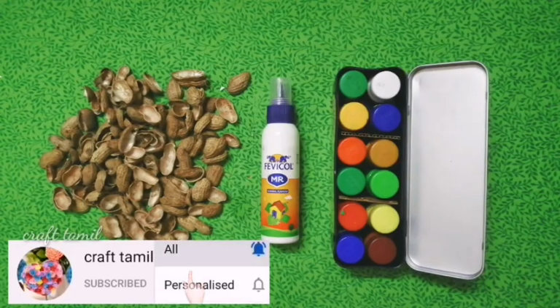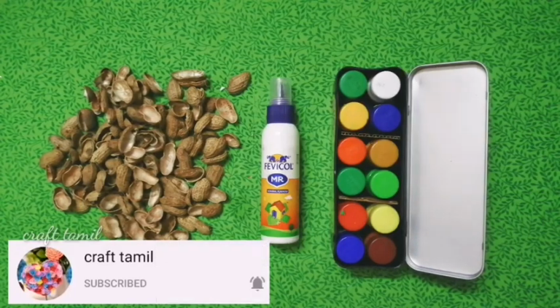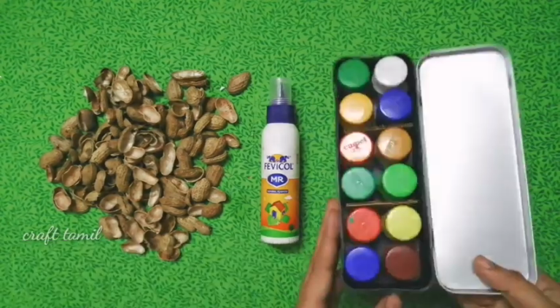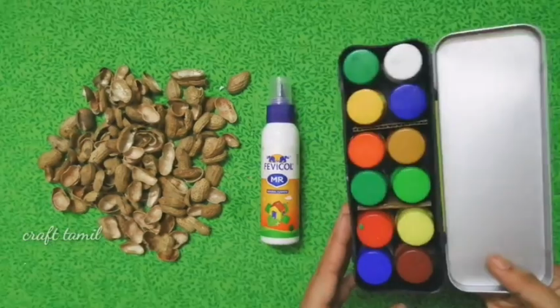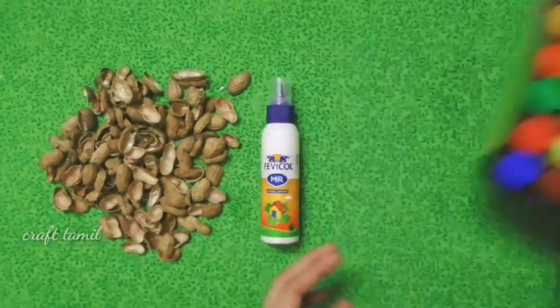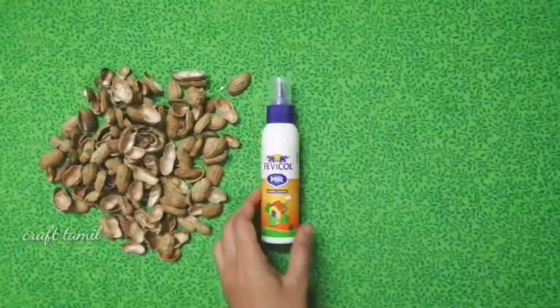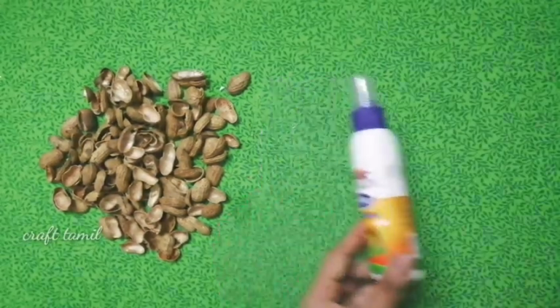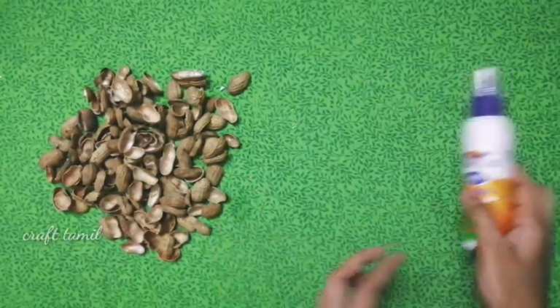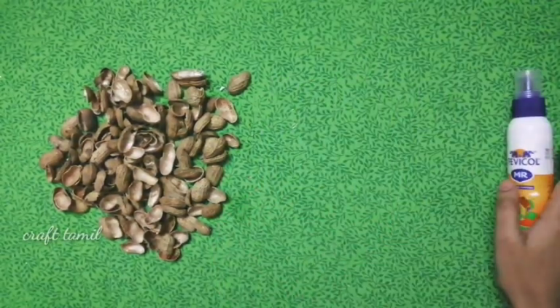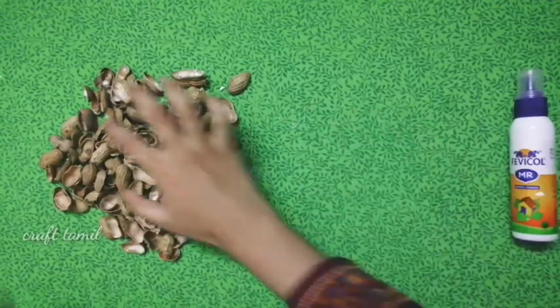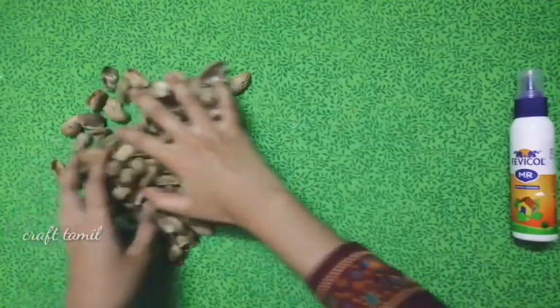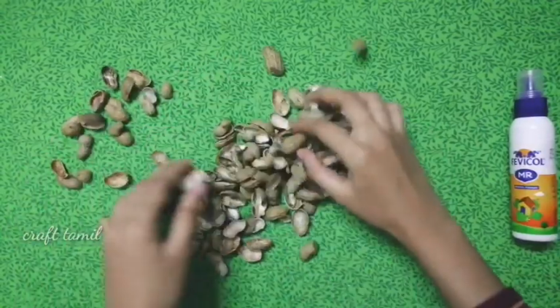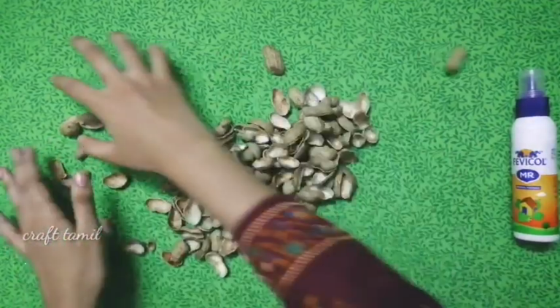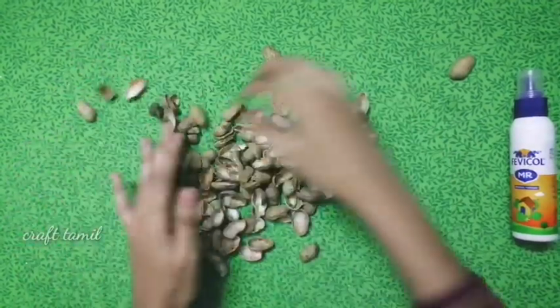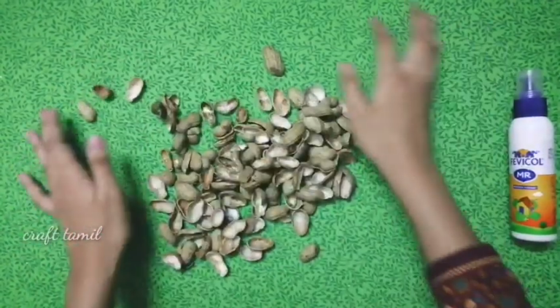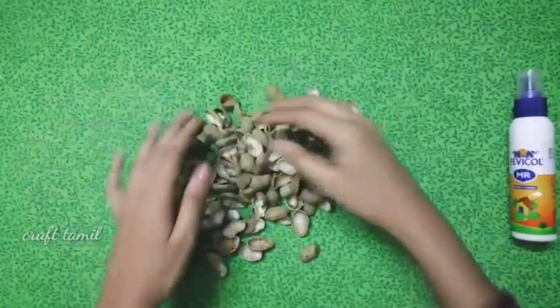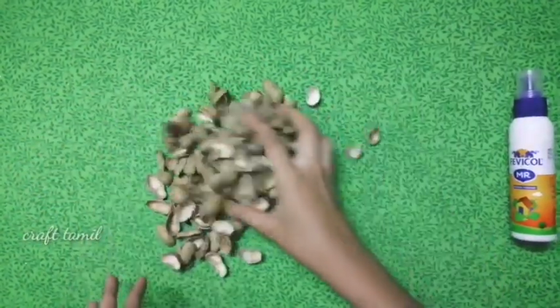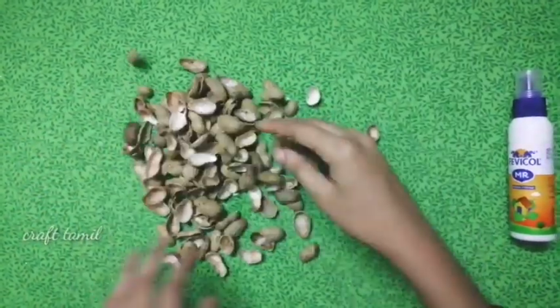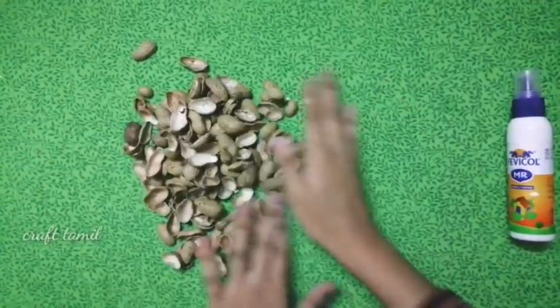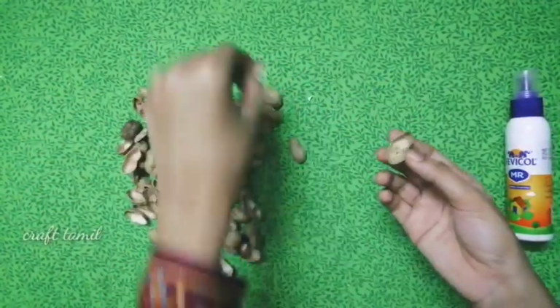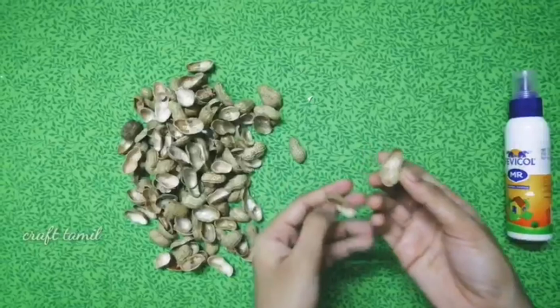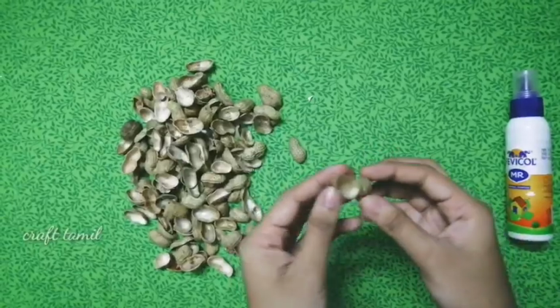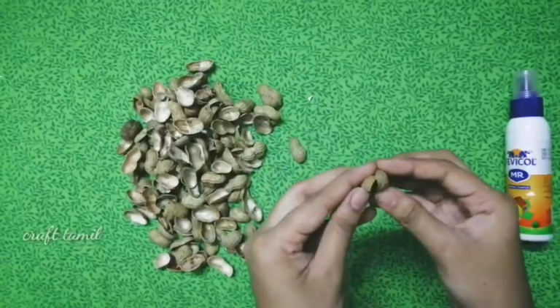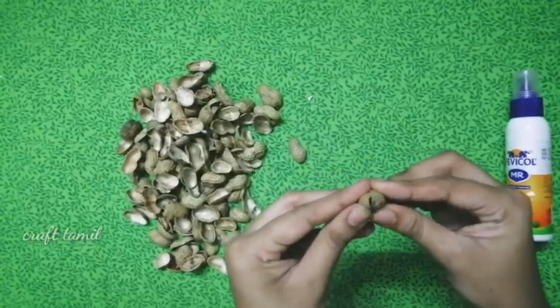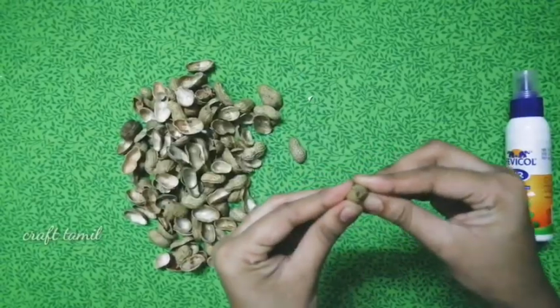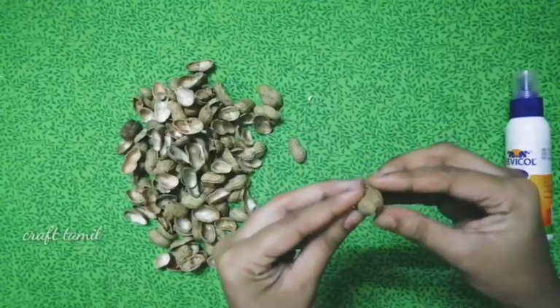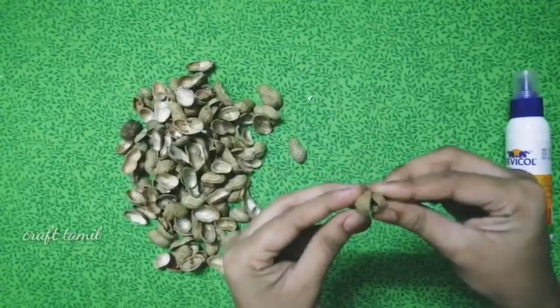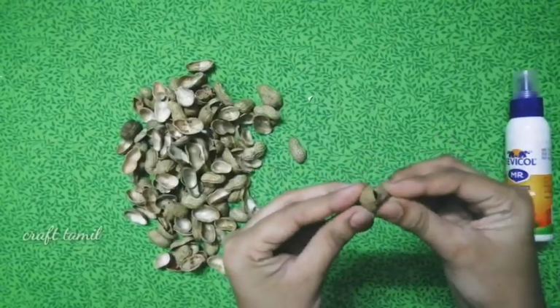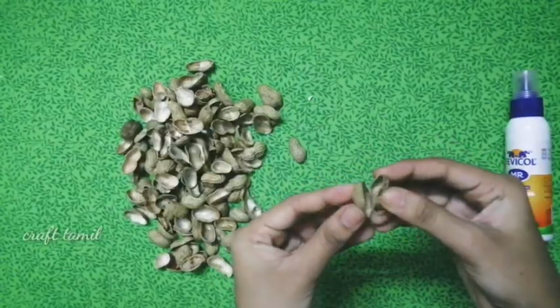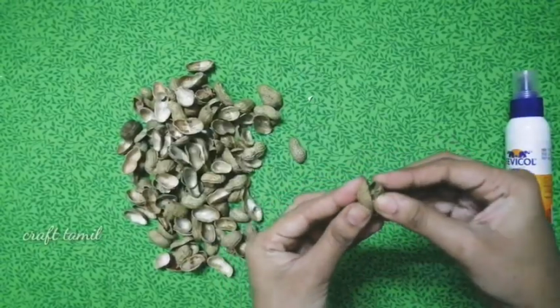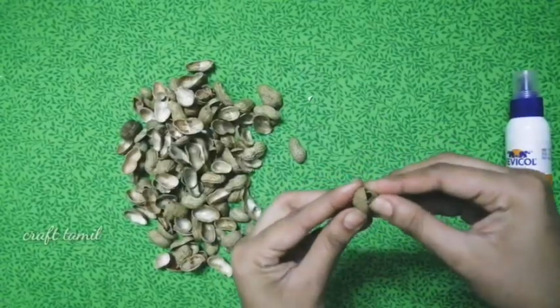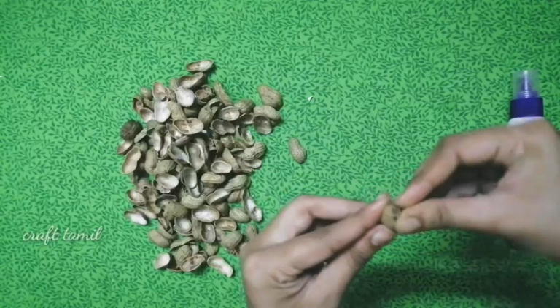Now we will craft a little bit of color. You can use pistachio for this craft idea.